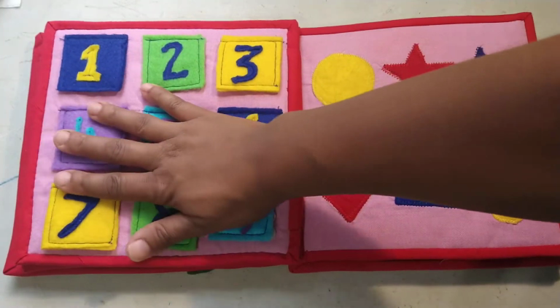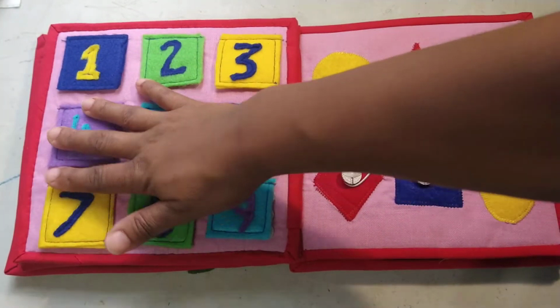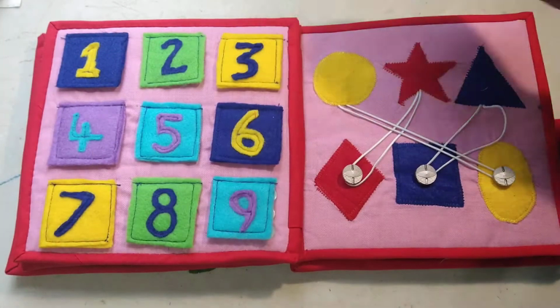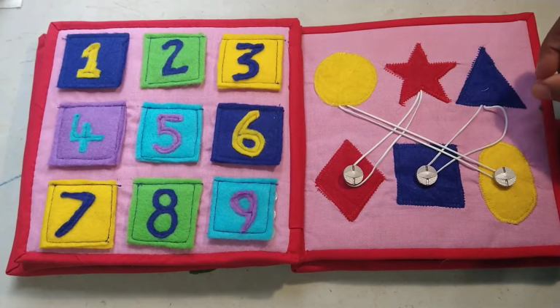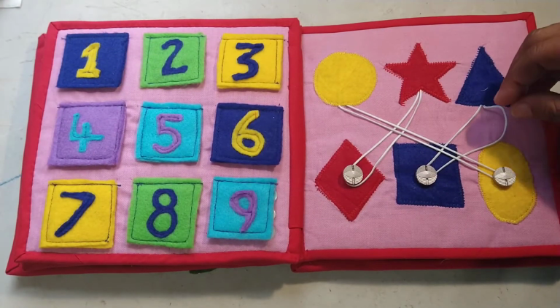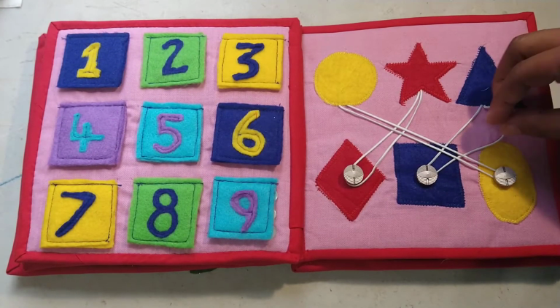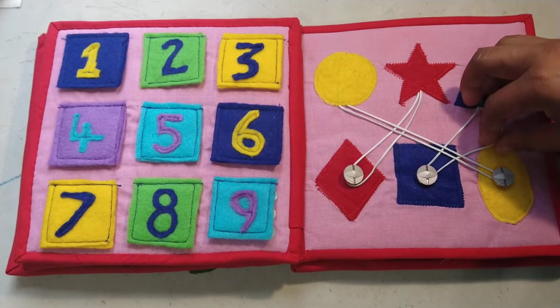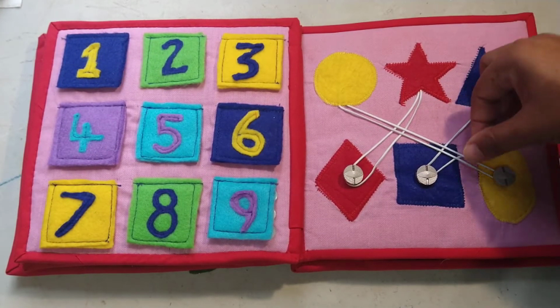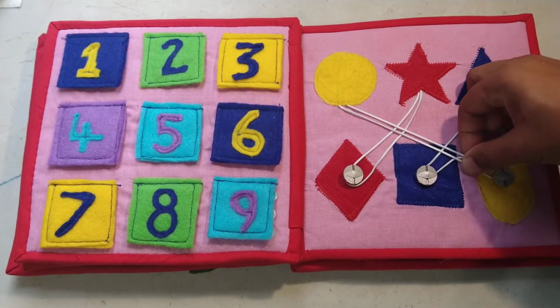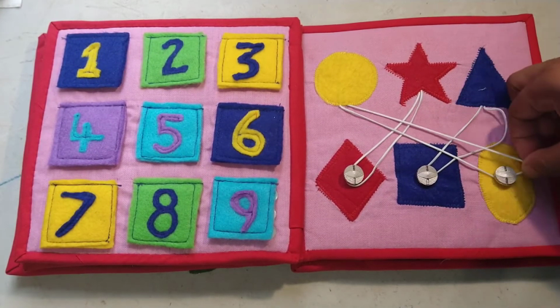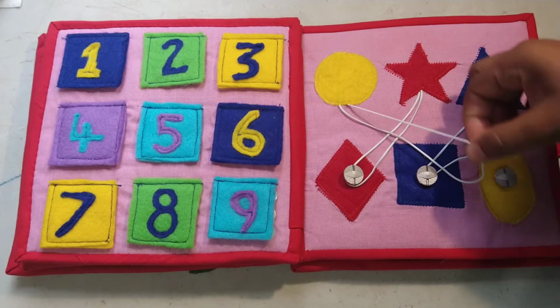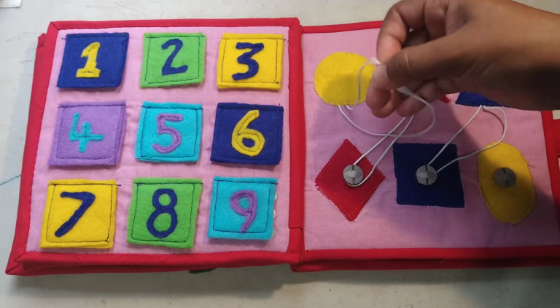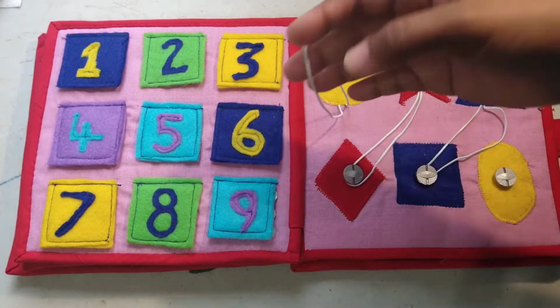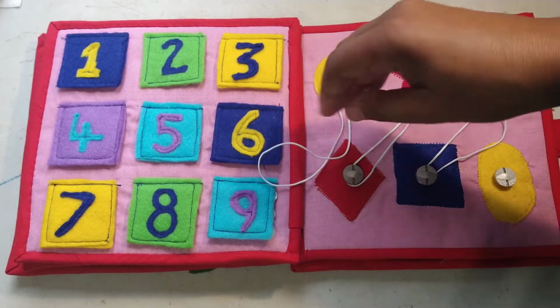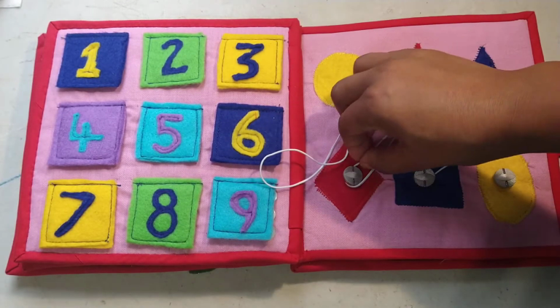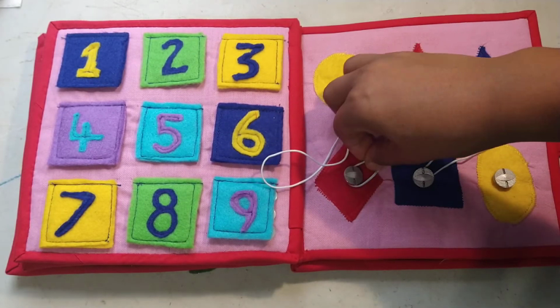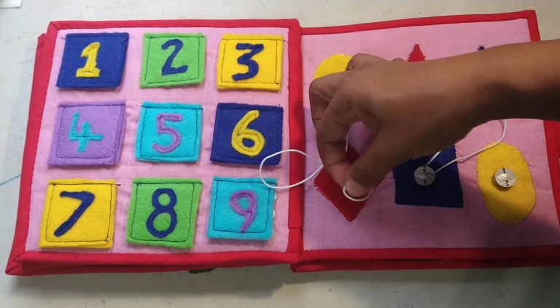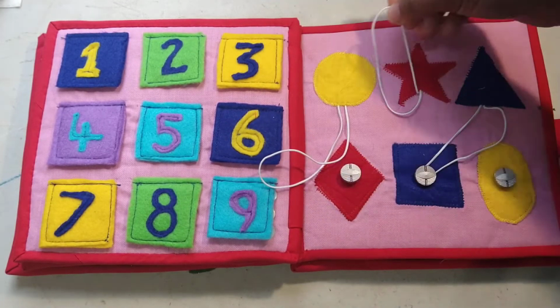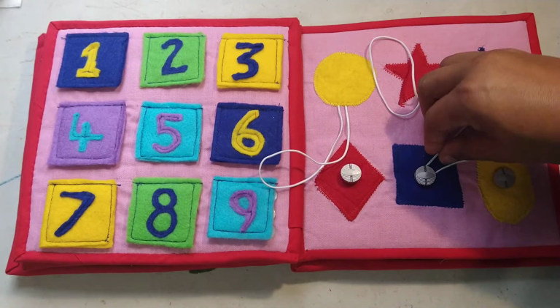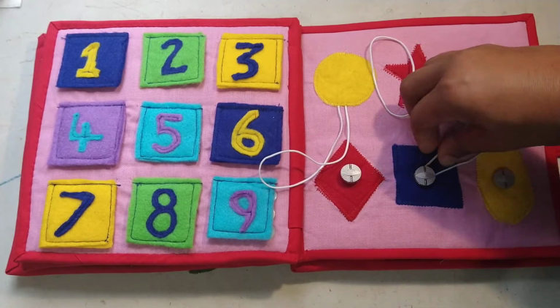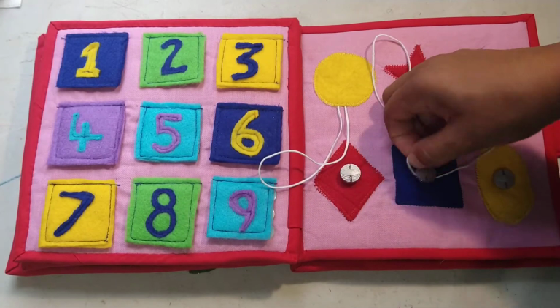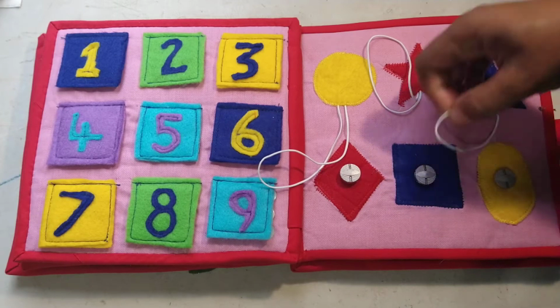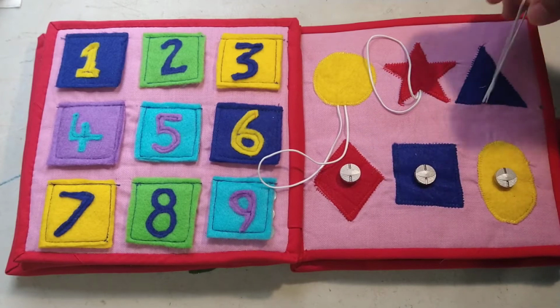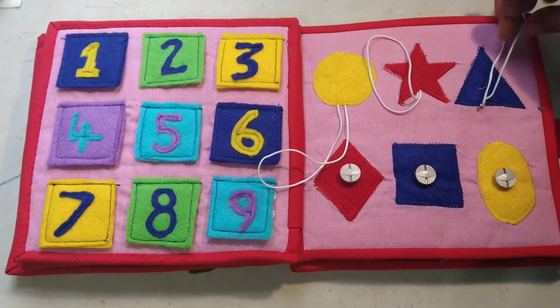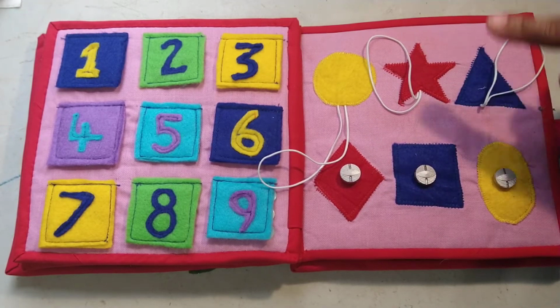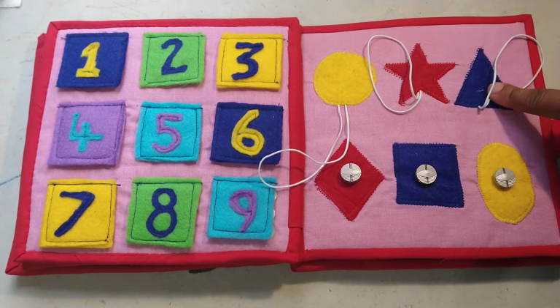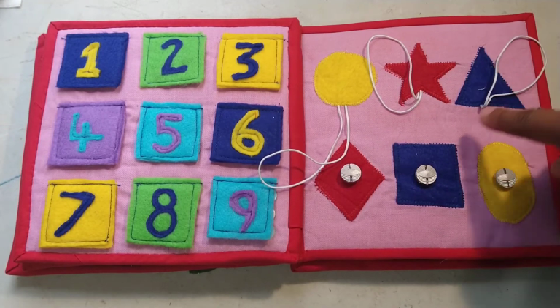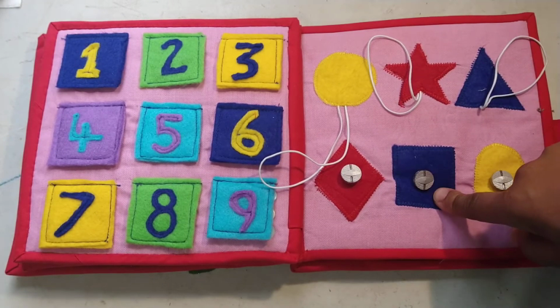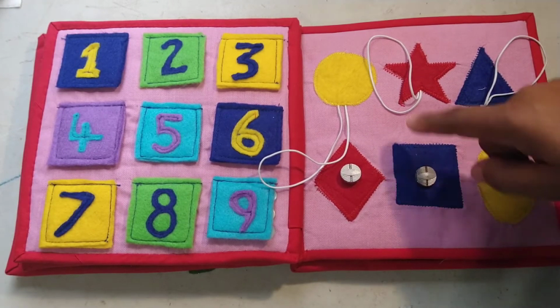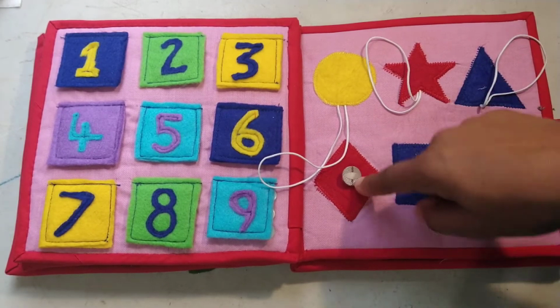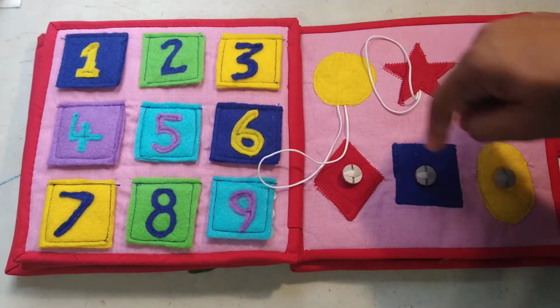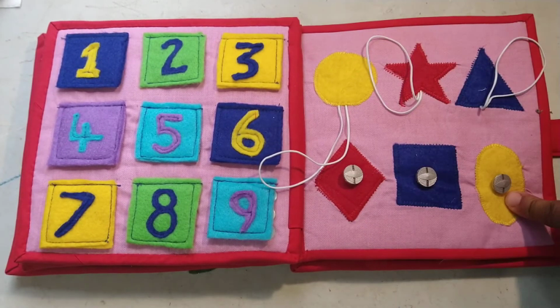This one is not about shapes but actually about colors. The idea is that he has to match the colors — so blue to blue, red to red, yellow to yellow — regardless of whatever the shape is.